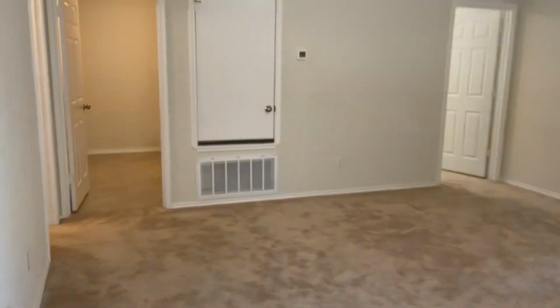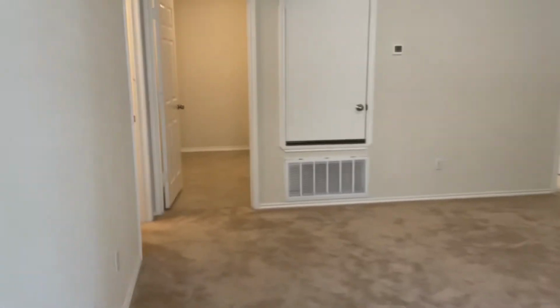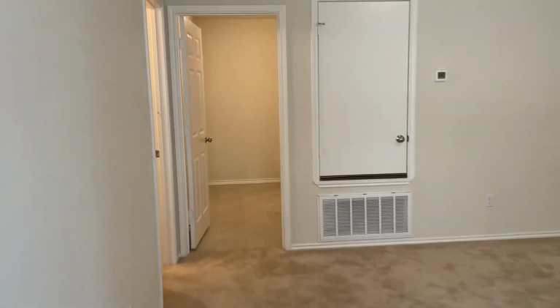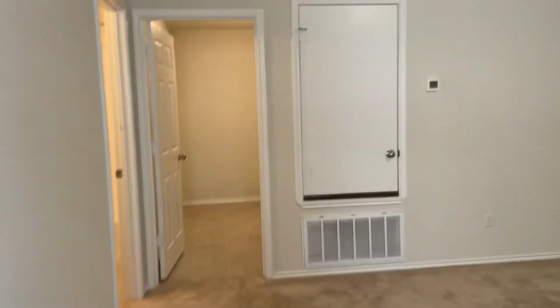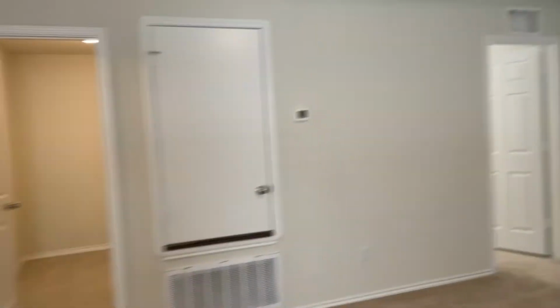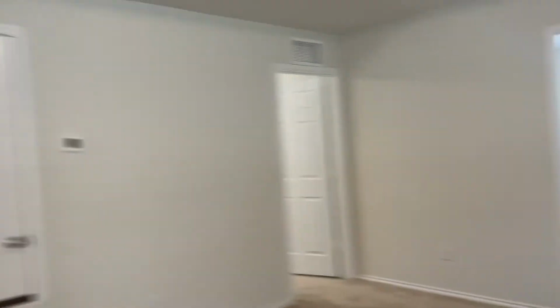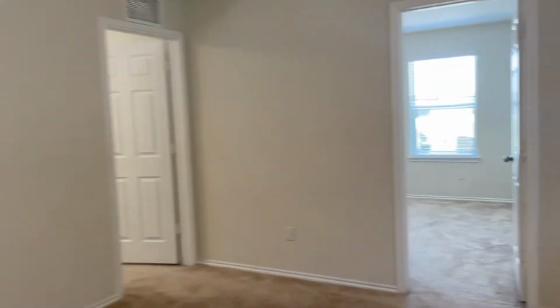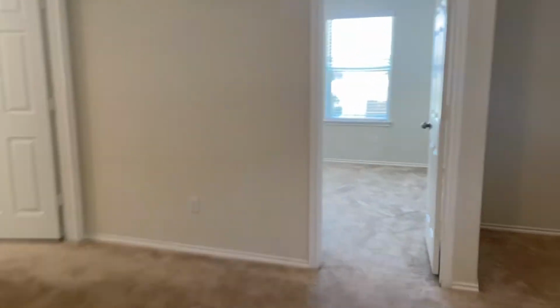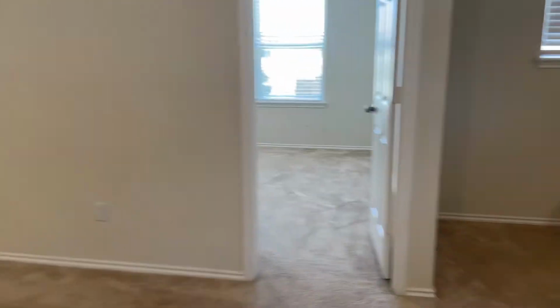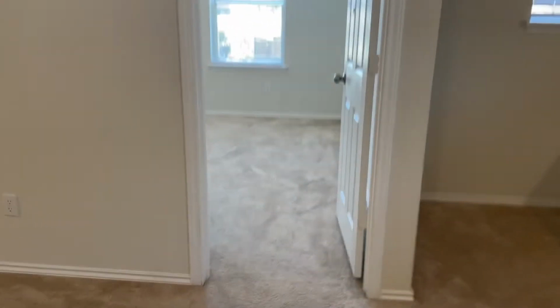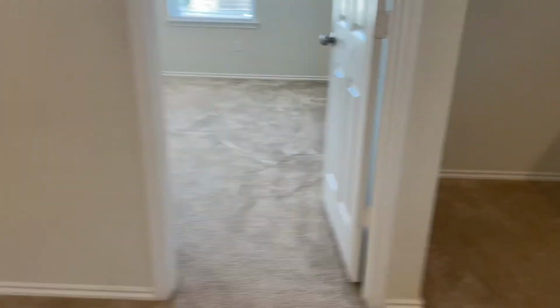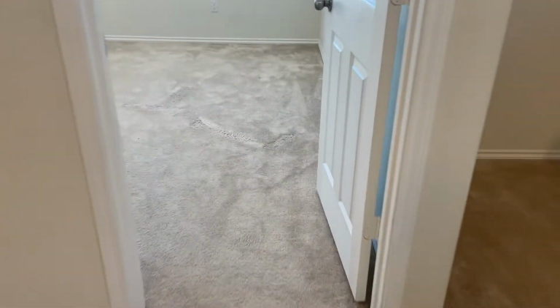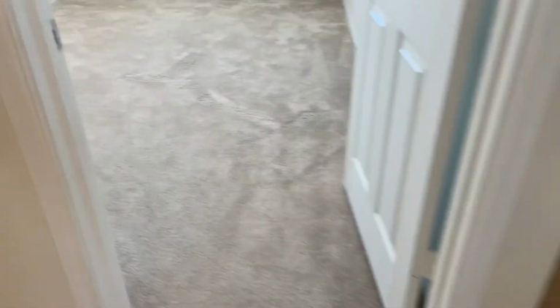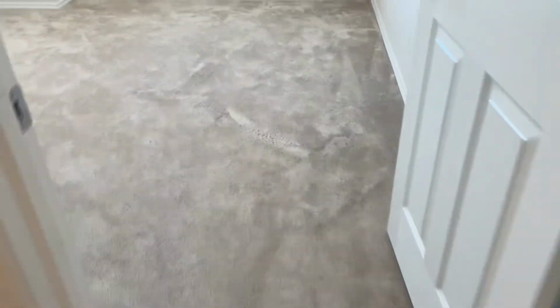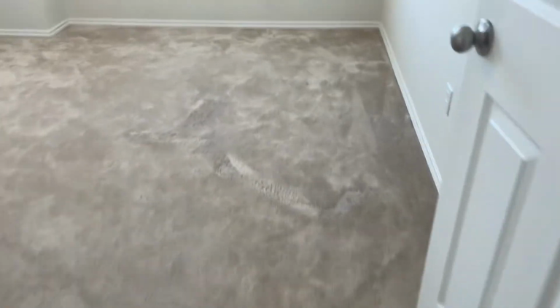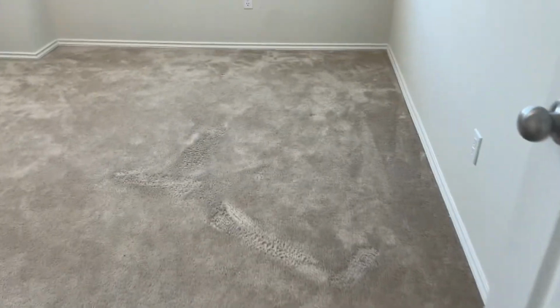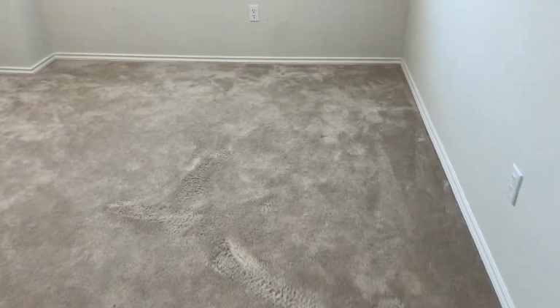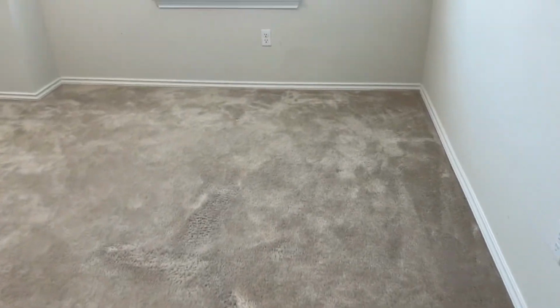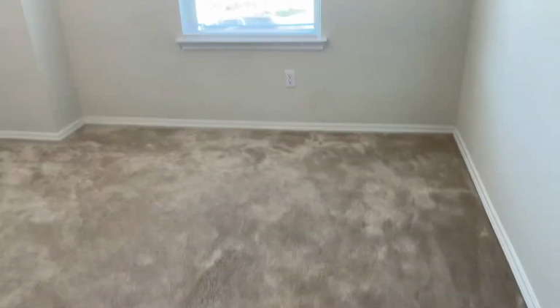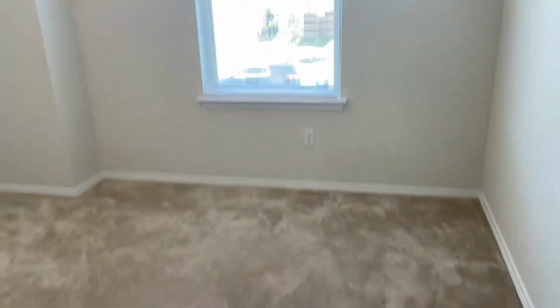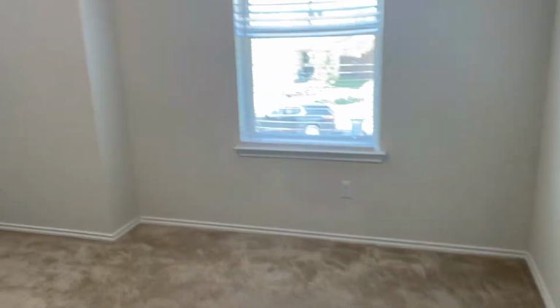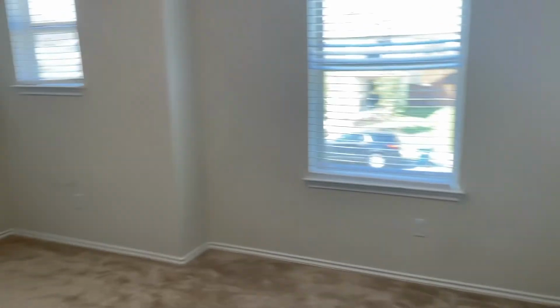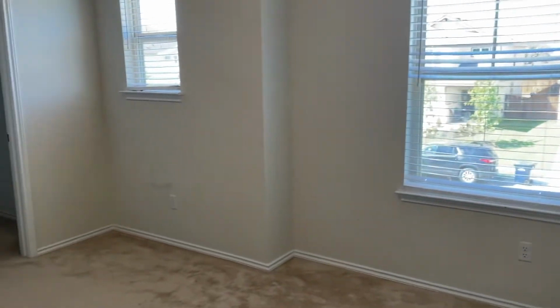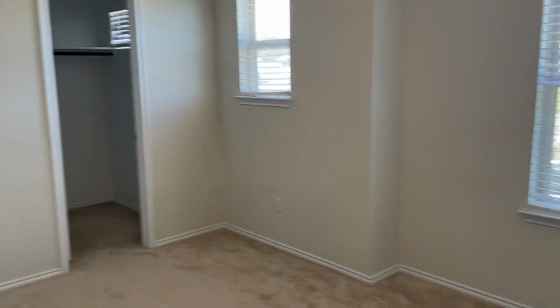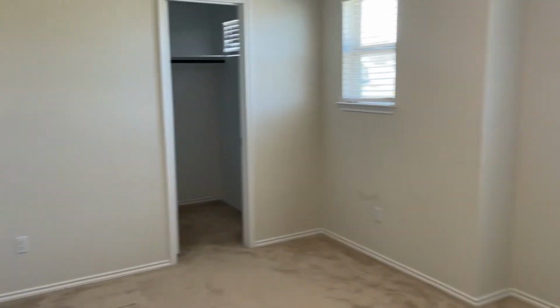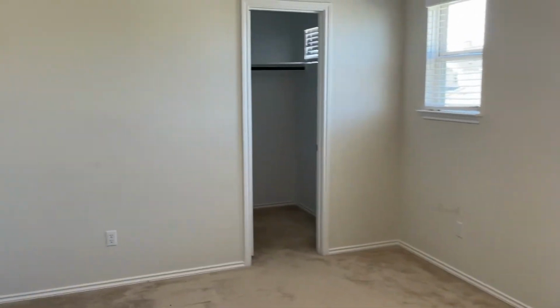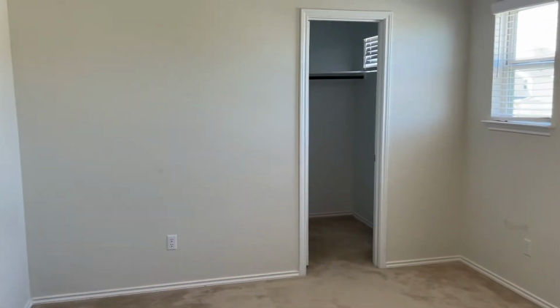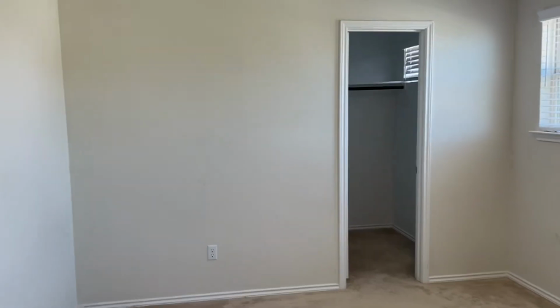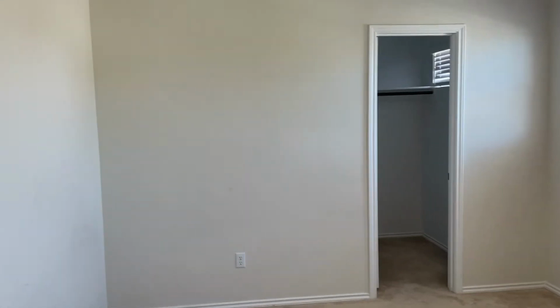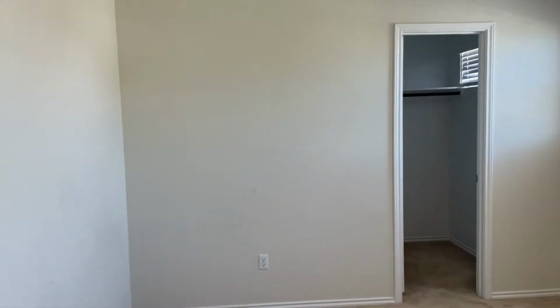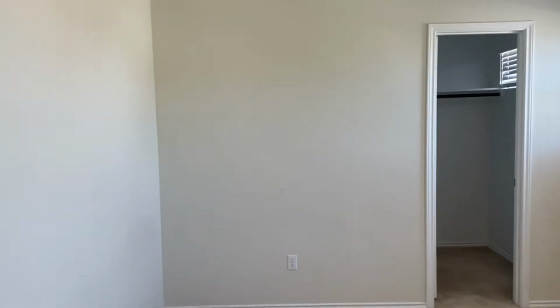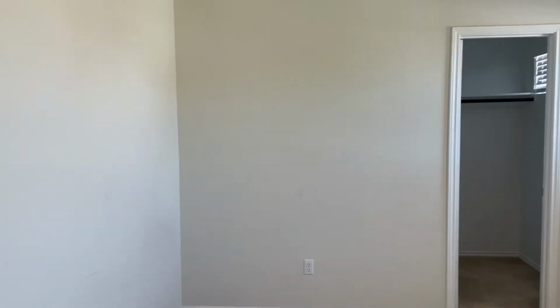As we come back through here, we're gonna hit the other bedrooms first. Good-sized bedroom here in the front. Again, you've got some carpet damage here, so make sure to be mindful of marking that. This is a good-sized bedroom with a small walk-in closet.